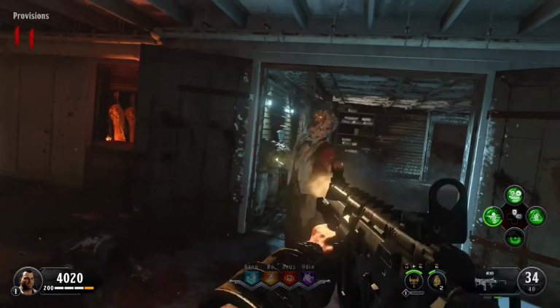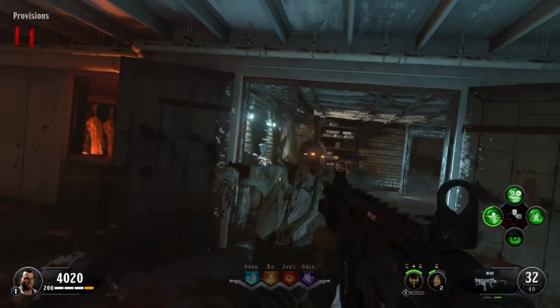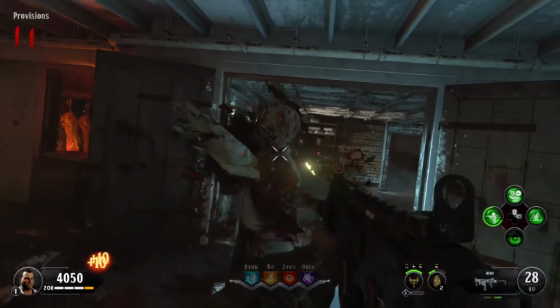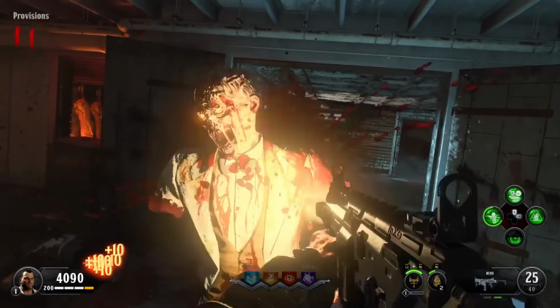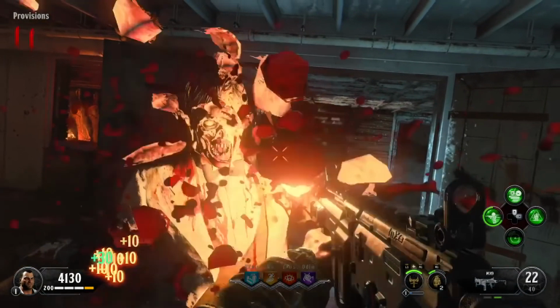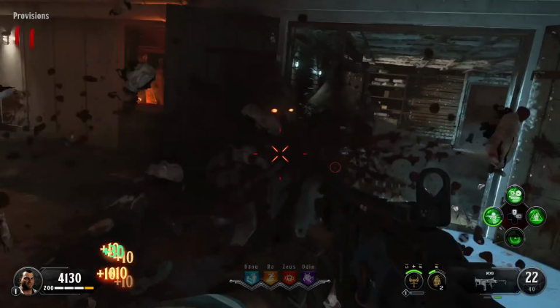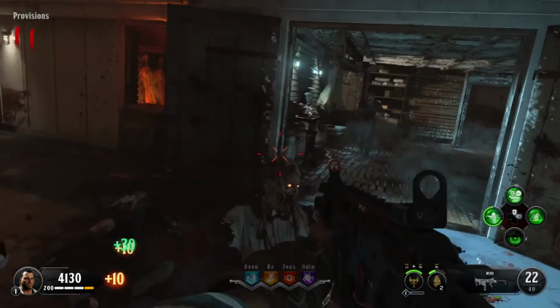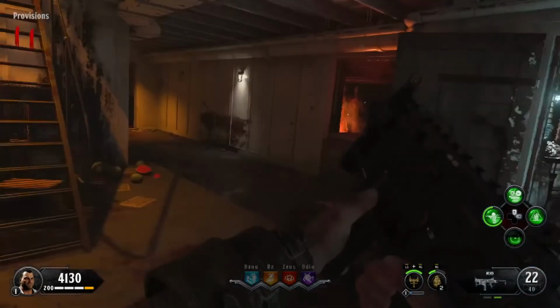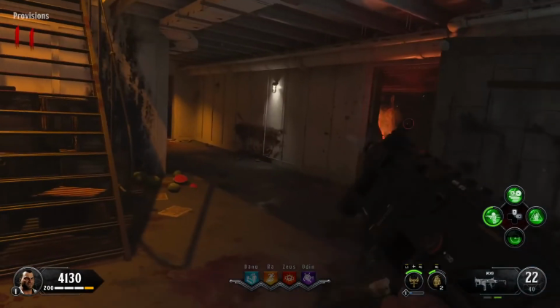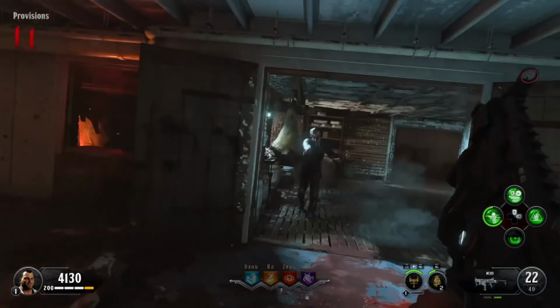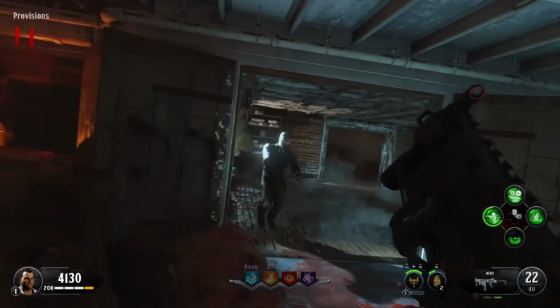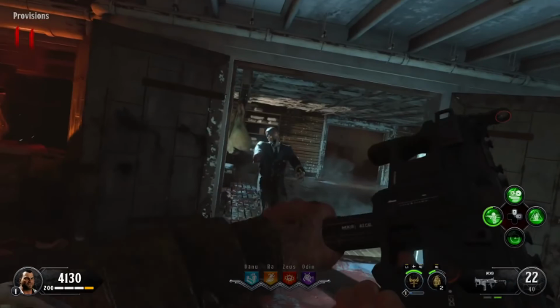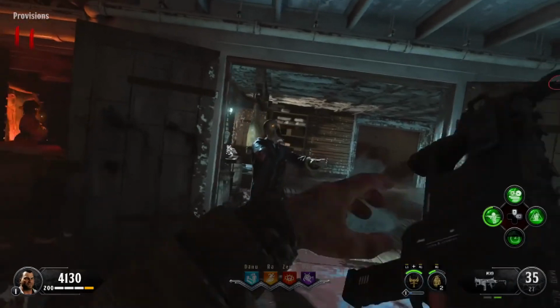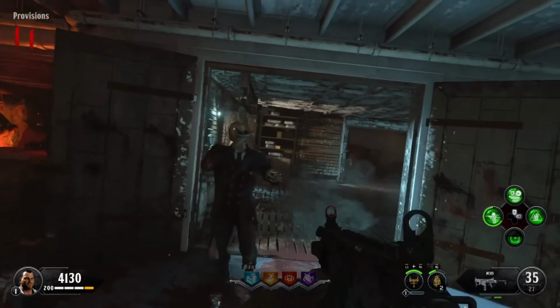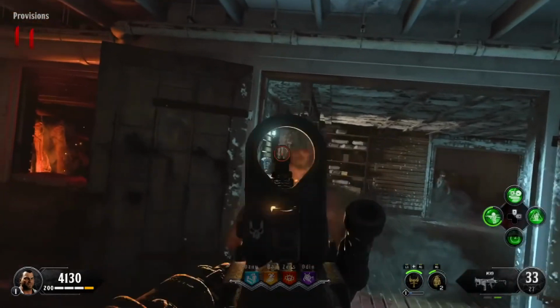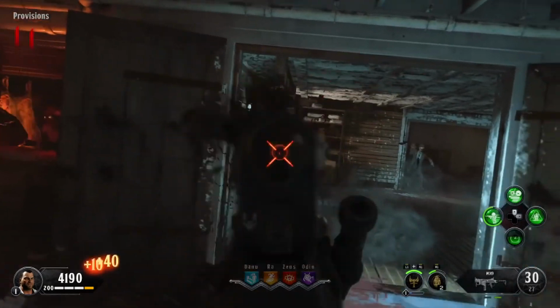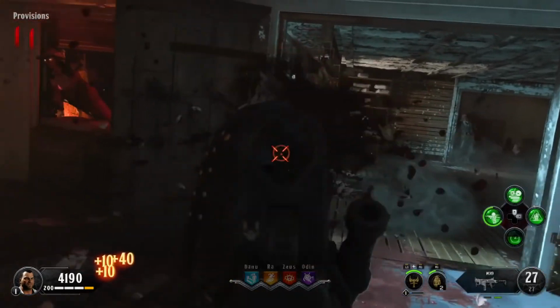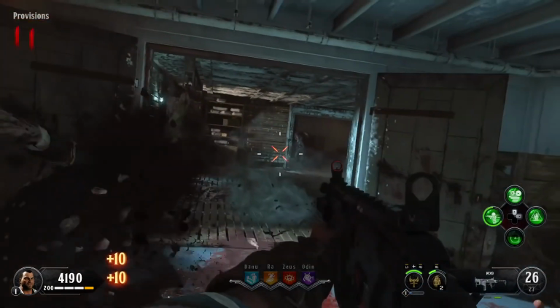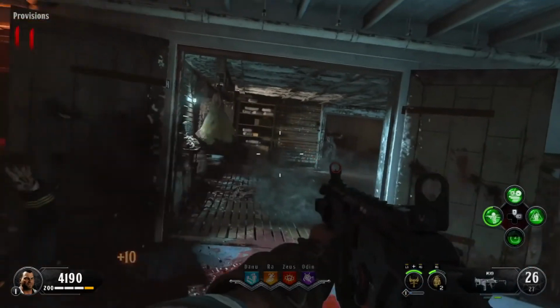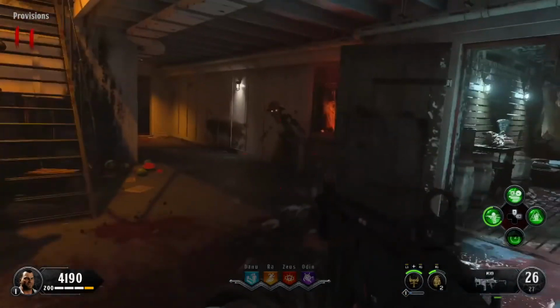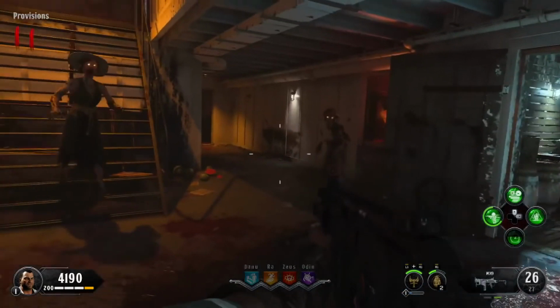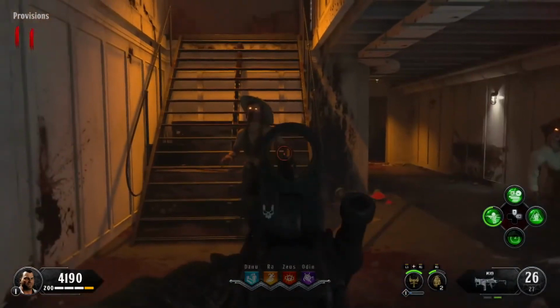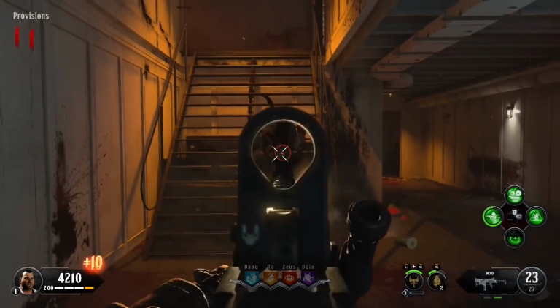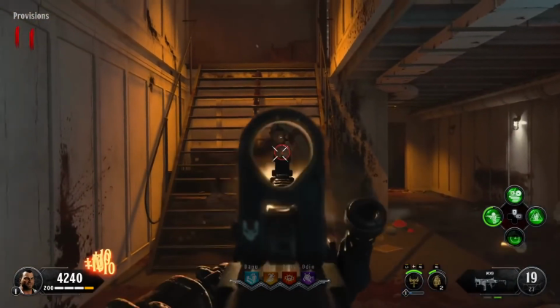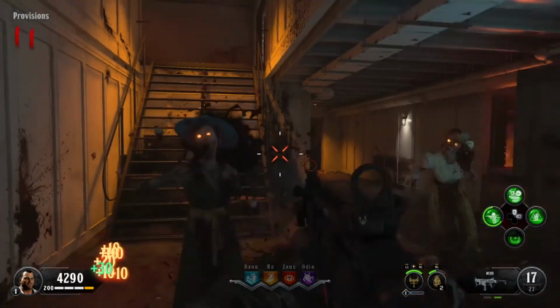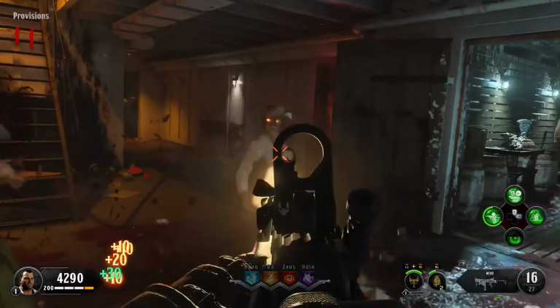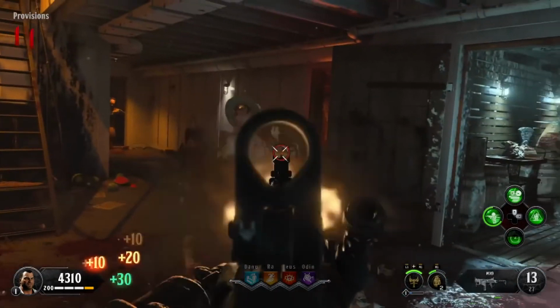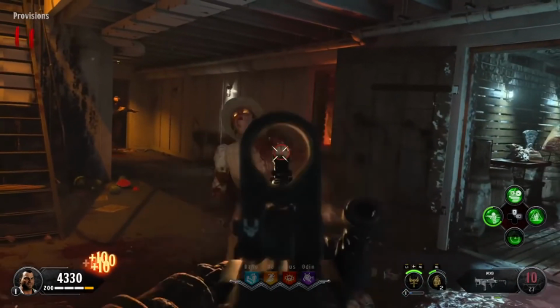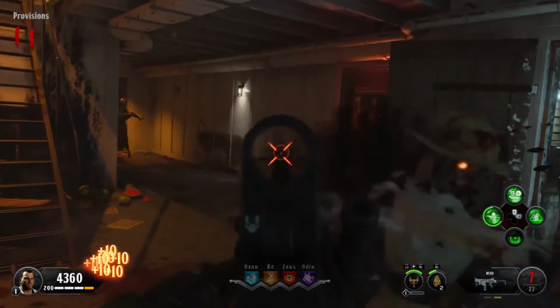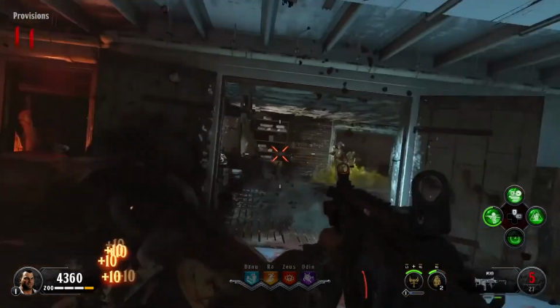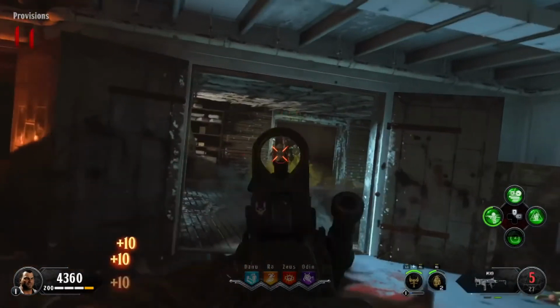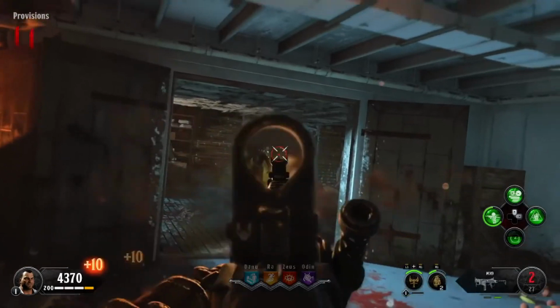Voyage of Despair is a really bad map altogether, mainly because of the layout. How do you mess up the layout of the Titanic? It seems pretty simple and easy, right?